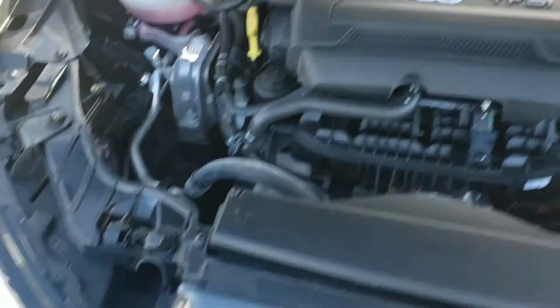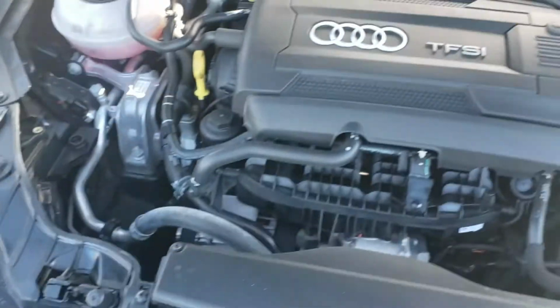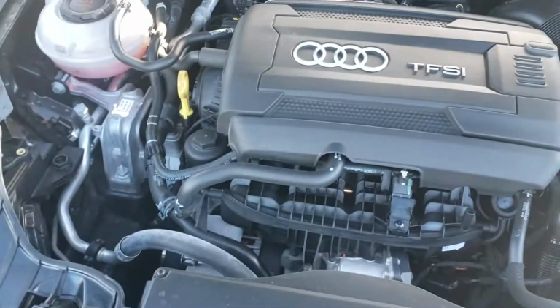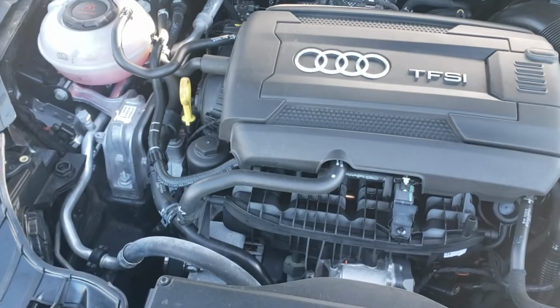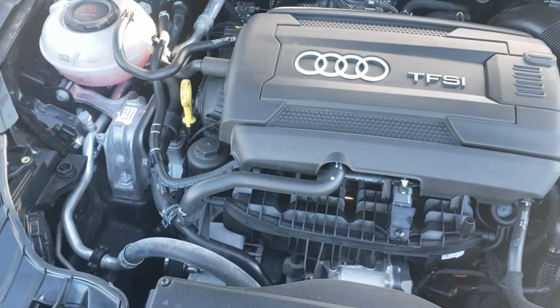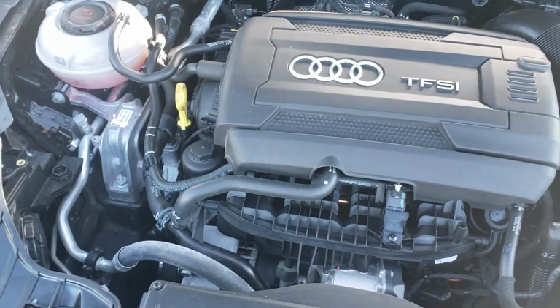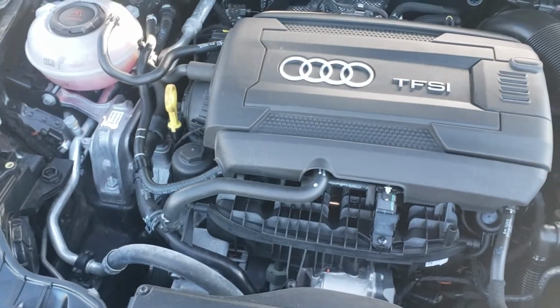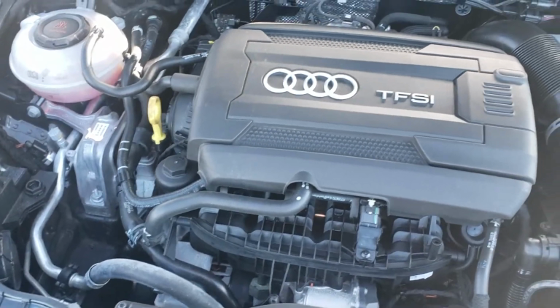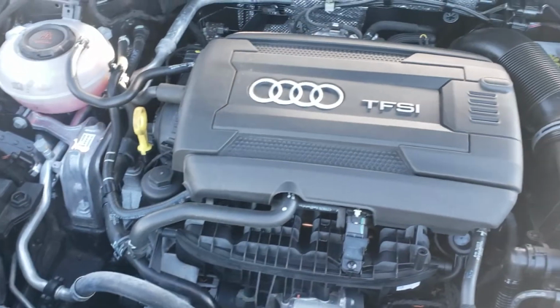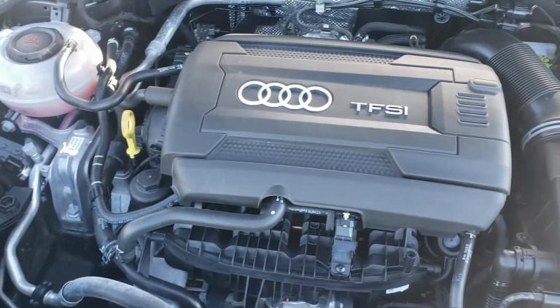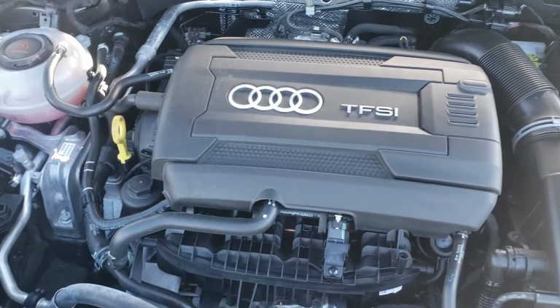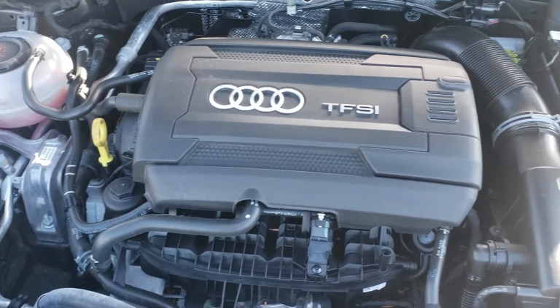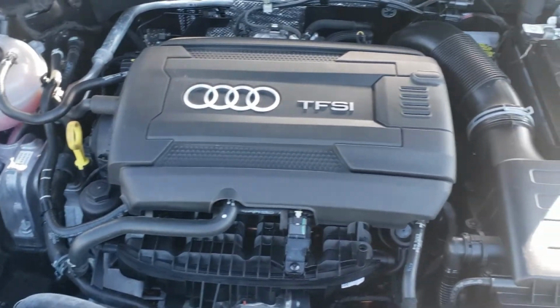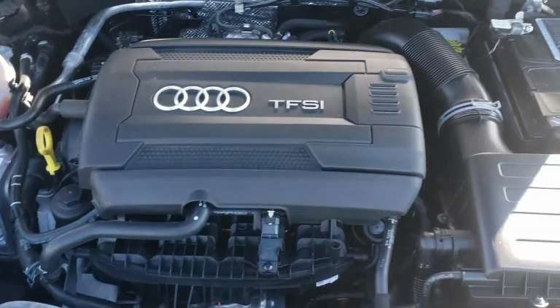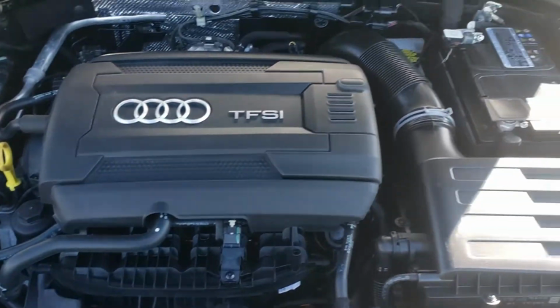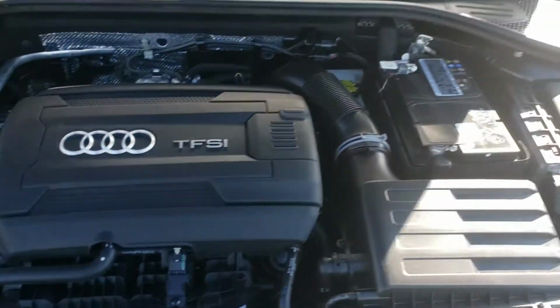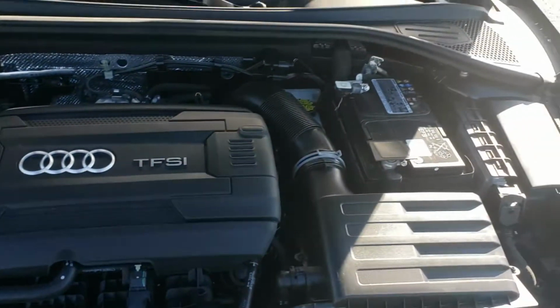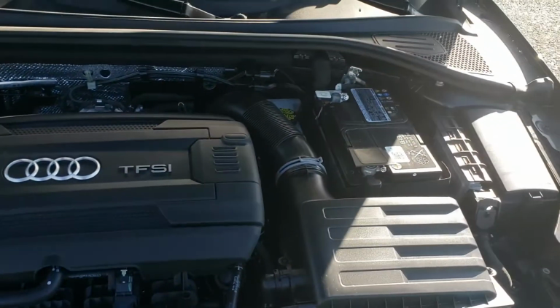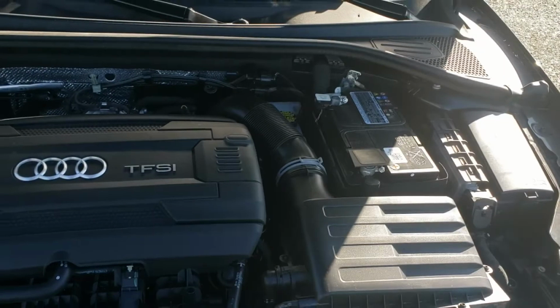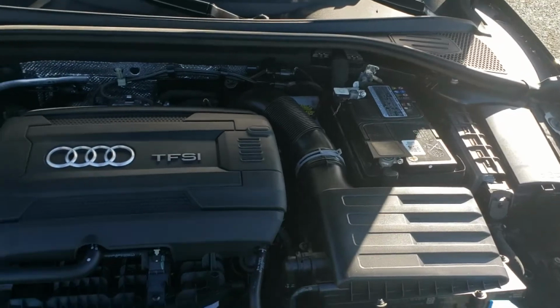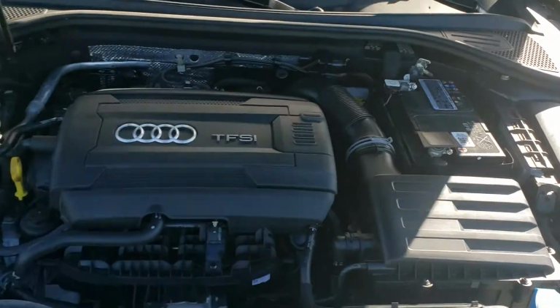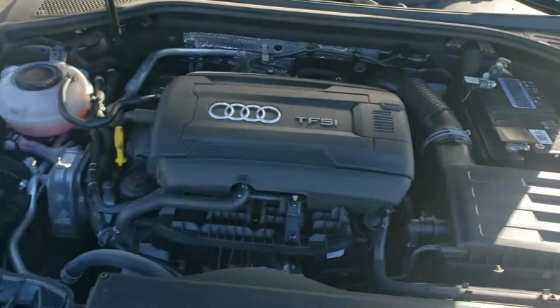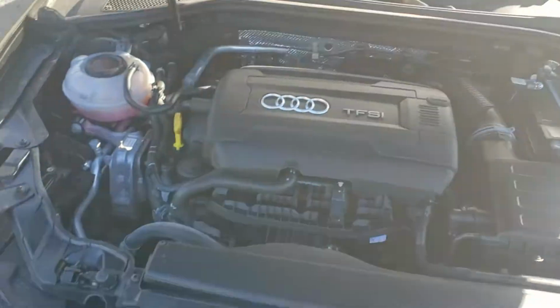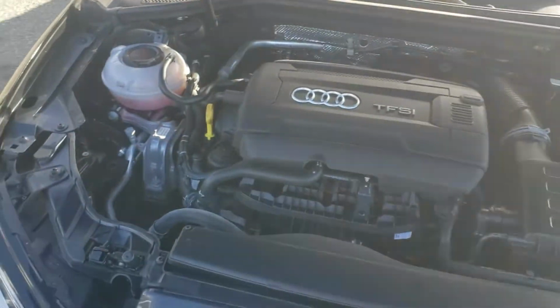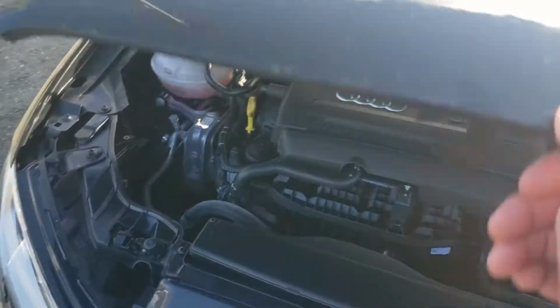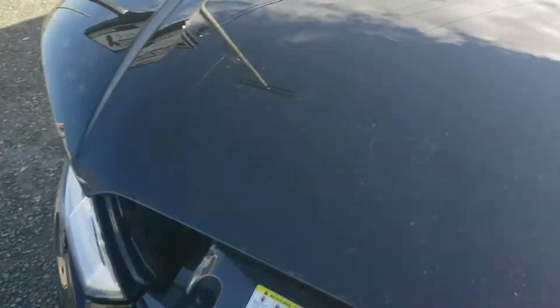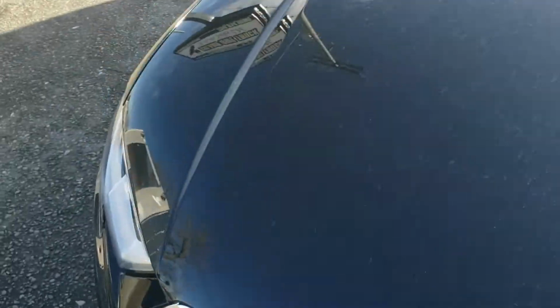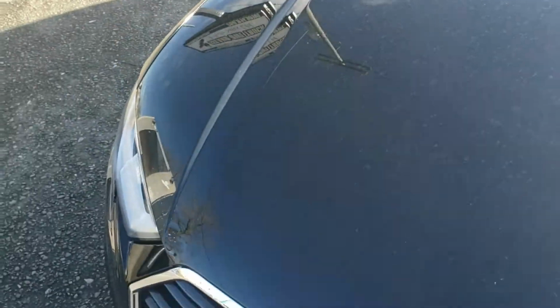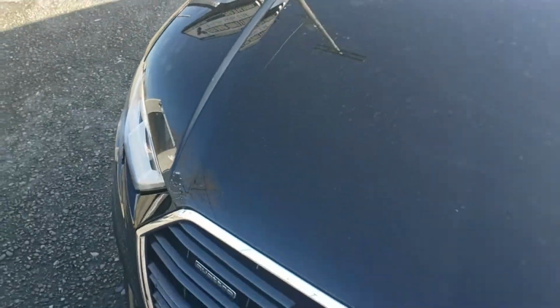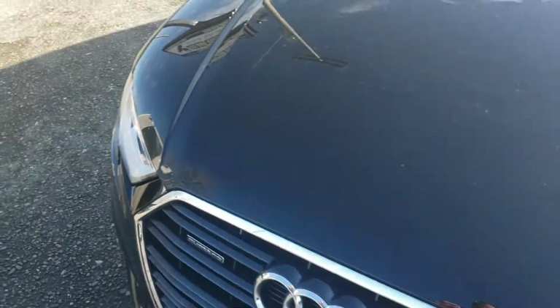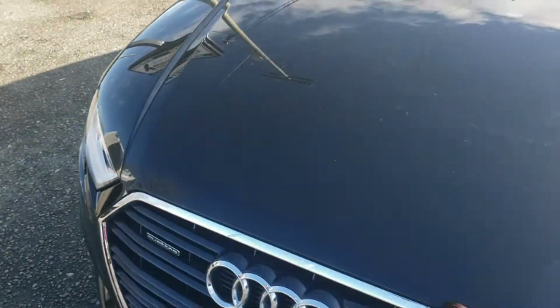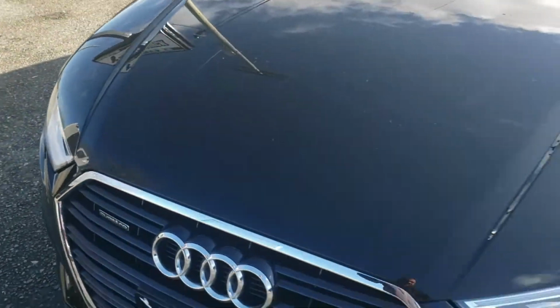Under the hood, we're powered by a 2-liter turbocharged 4-cylinder engine. Very quick little car, and it's still great on fuel.